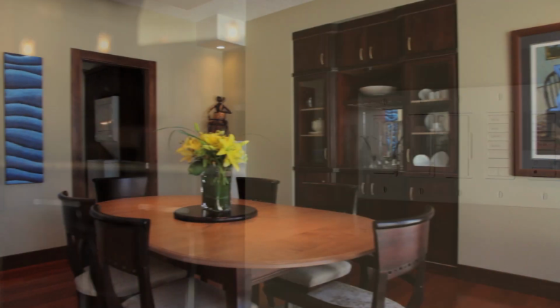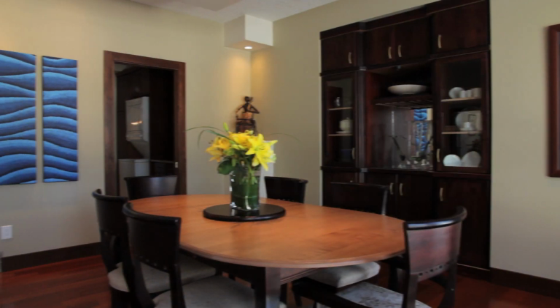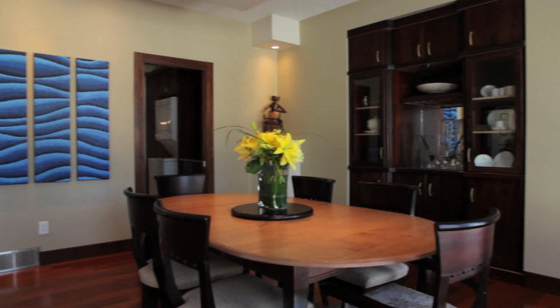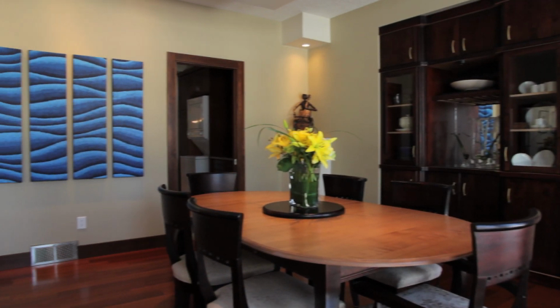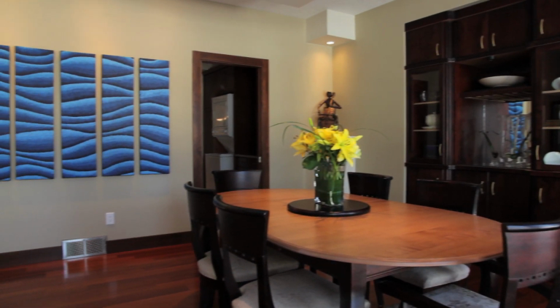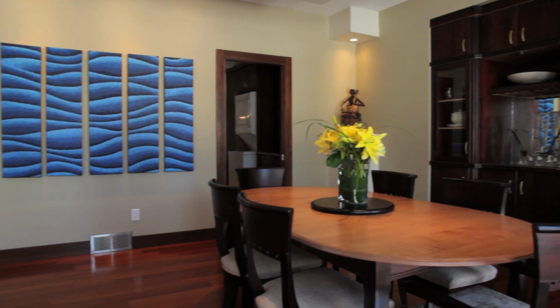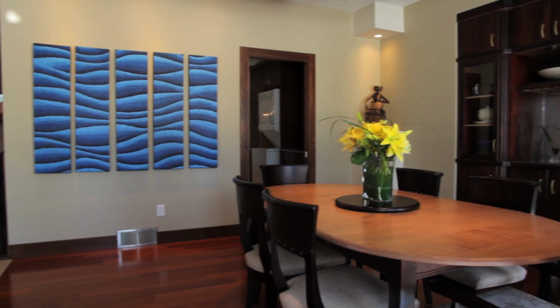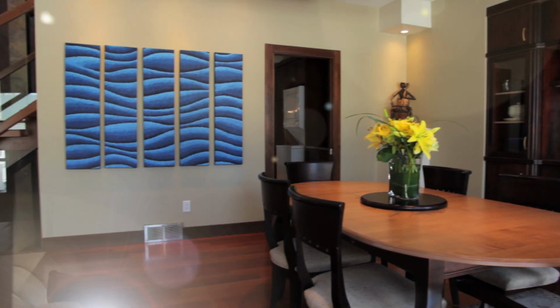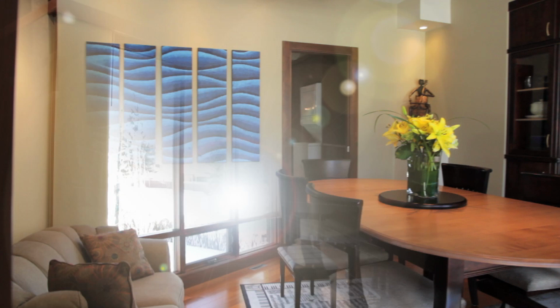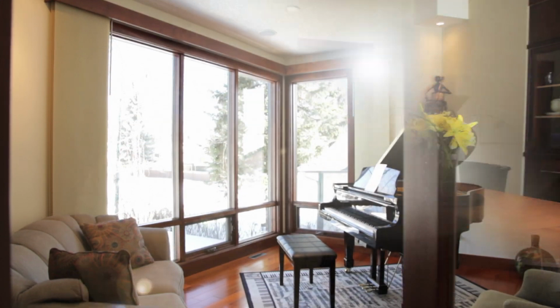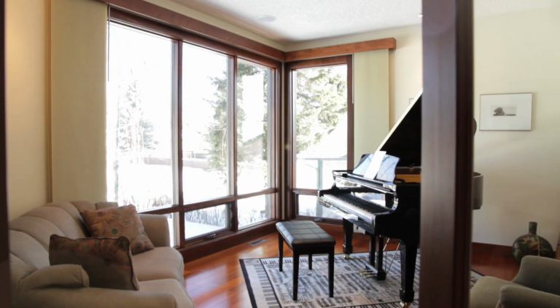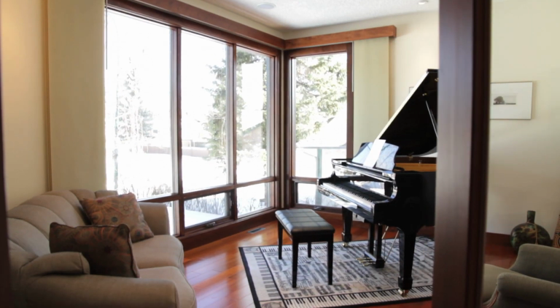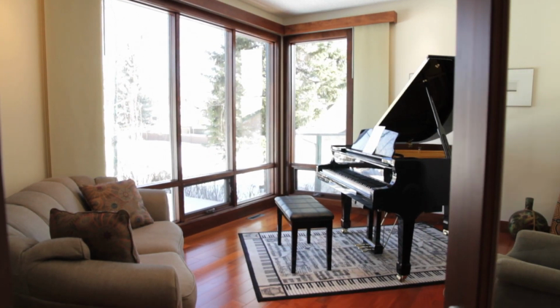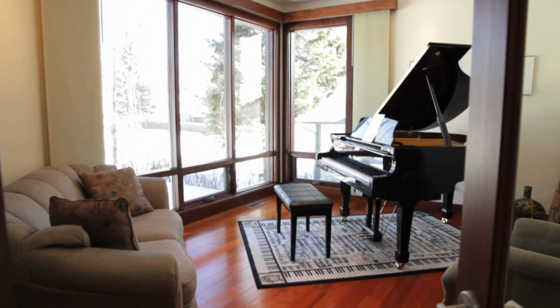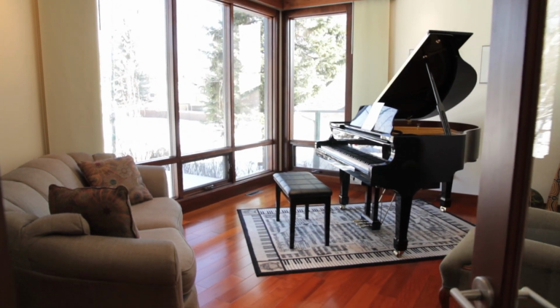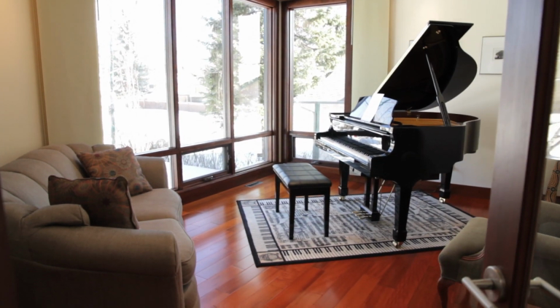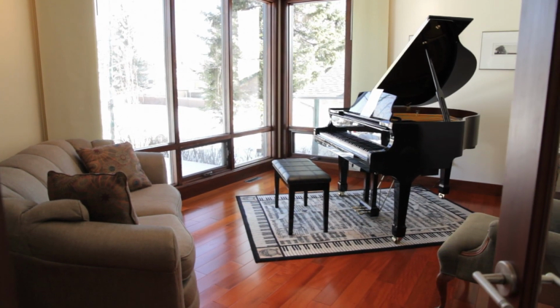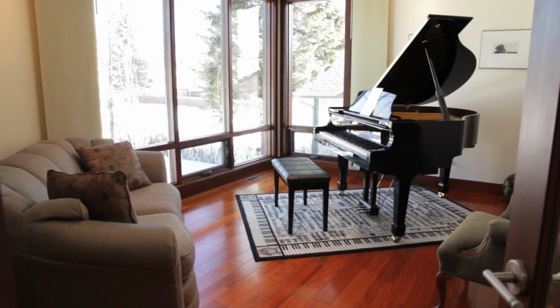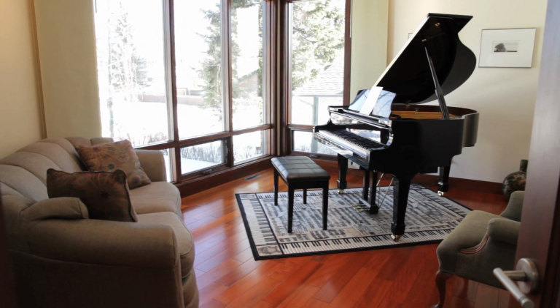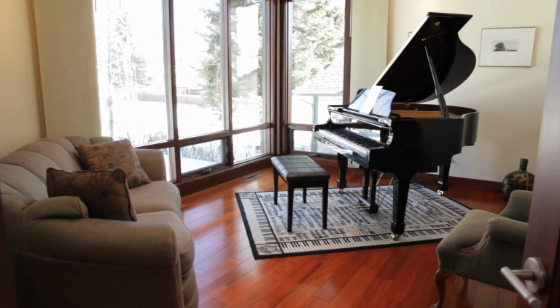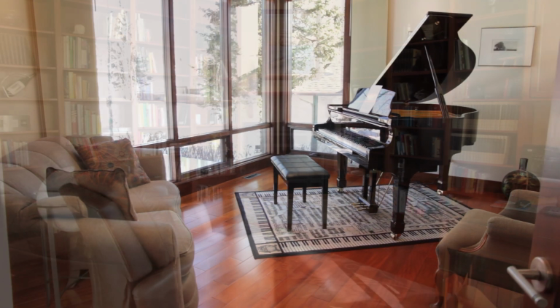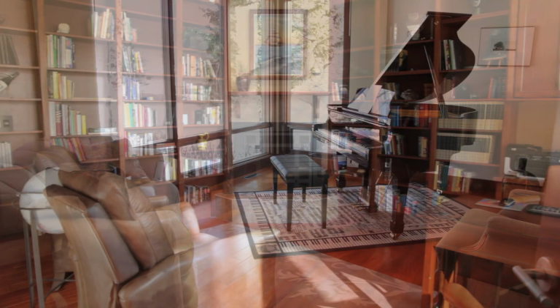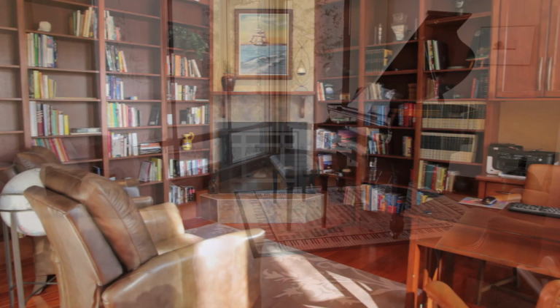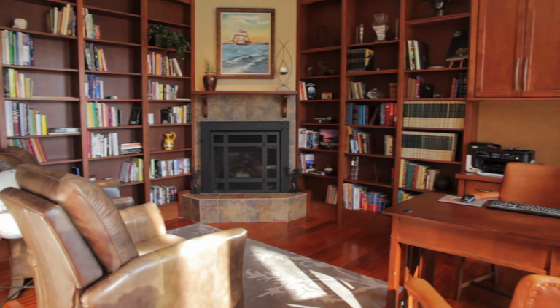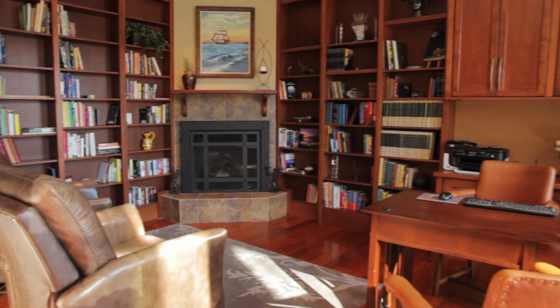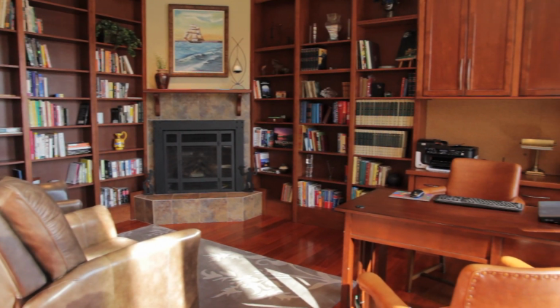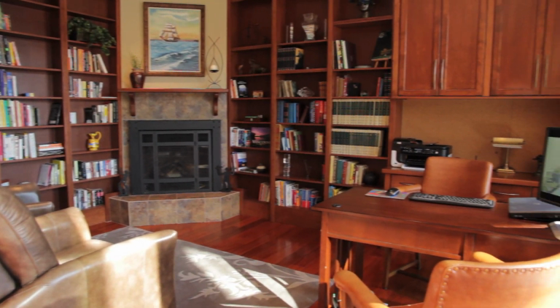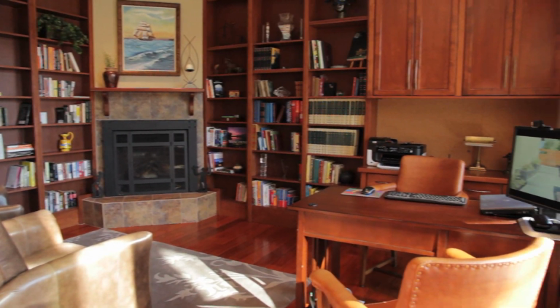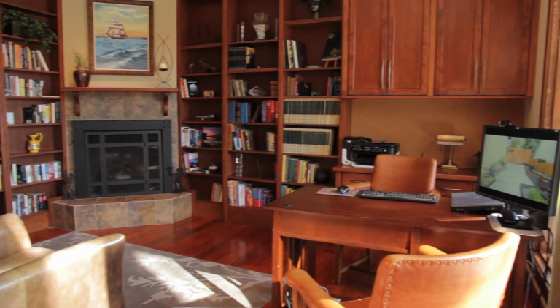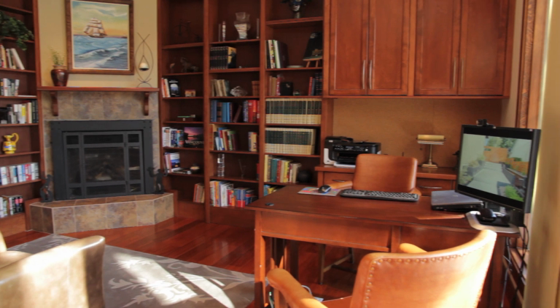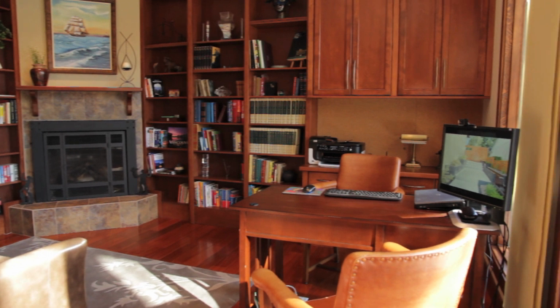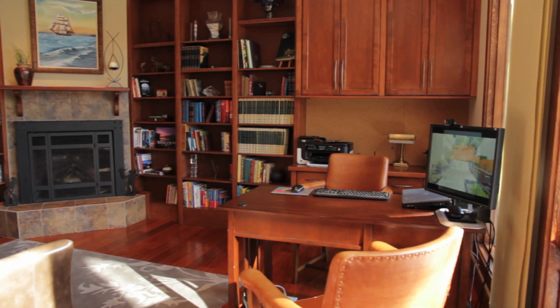Formal dining room and nearby music room. A luxurious living room. A large office den with brilliant built-ins.